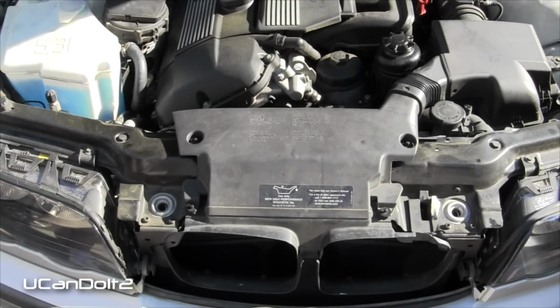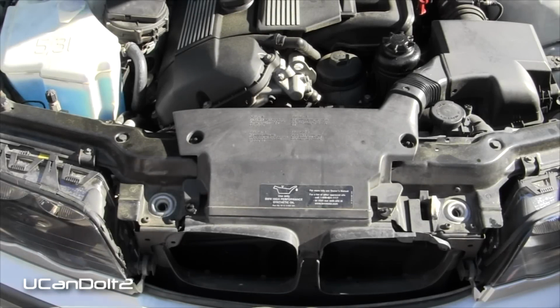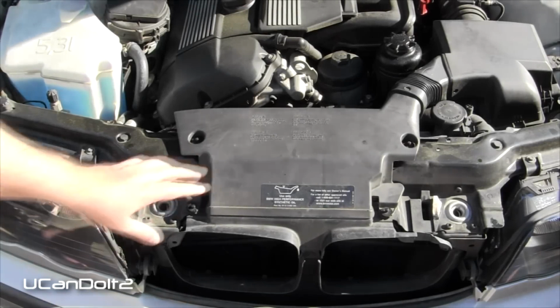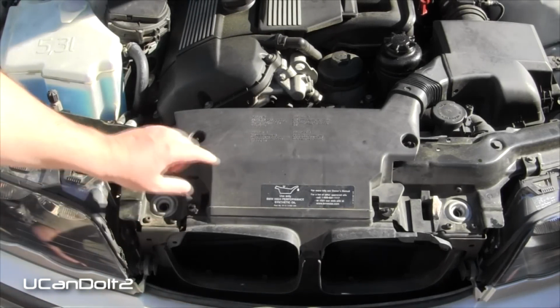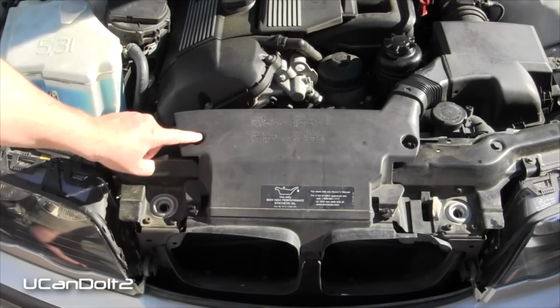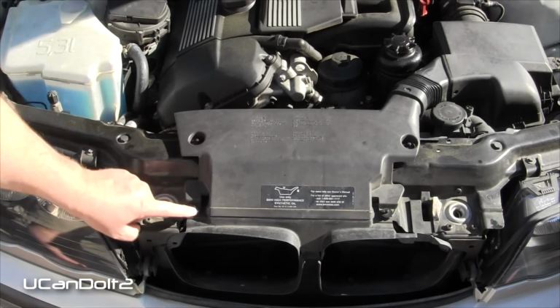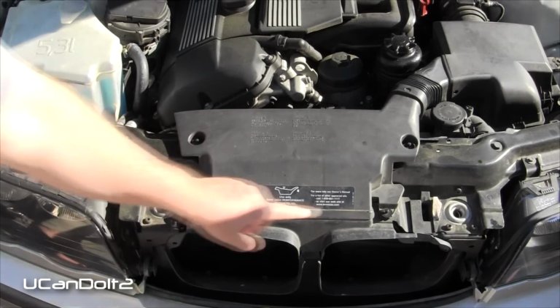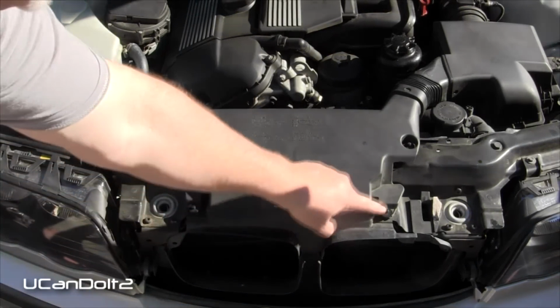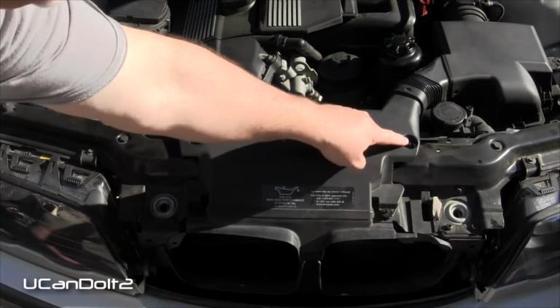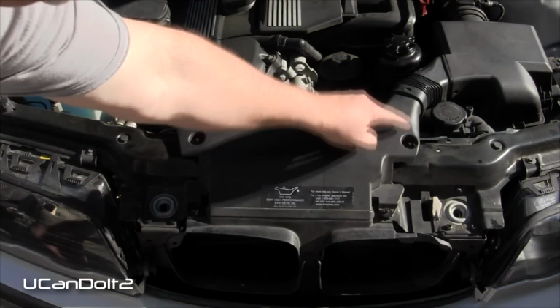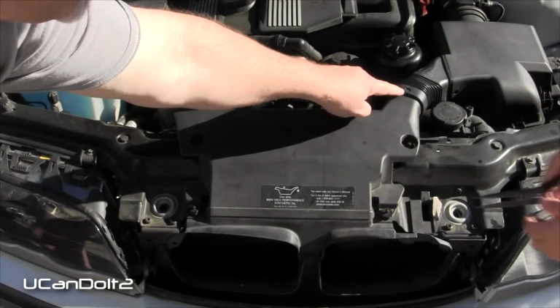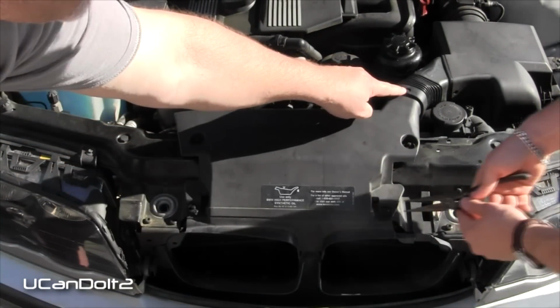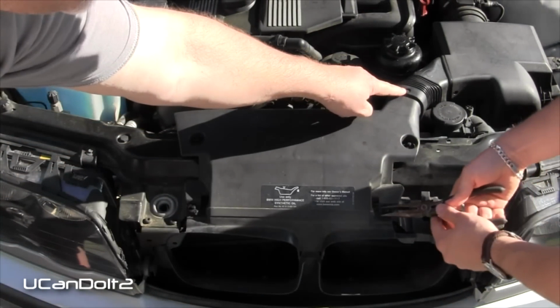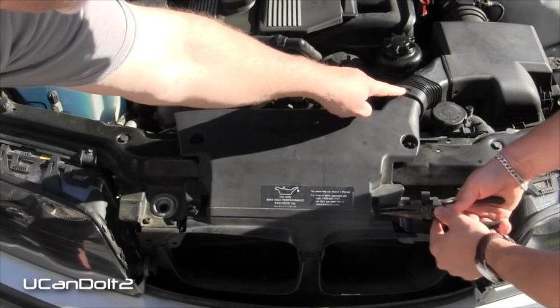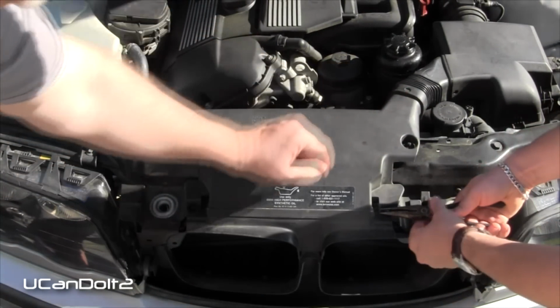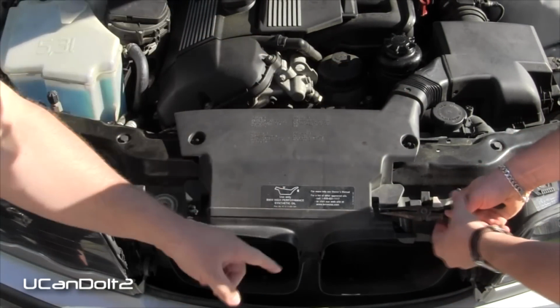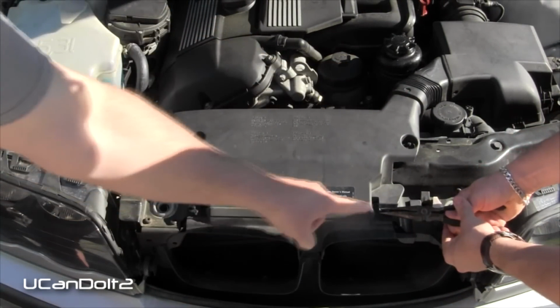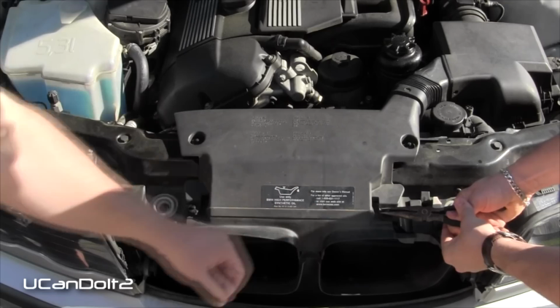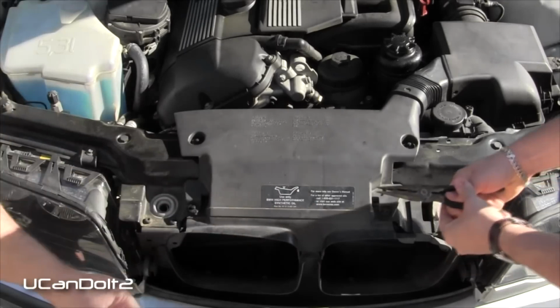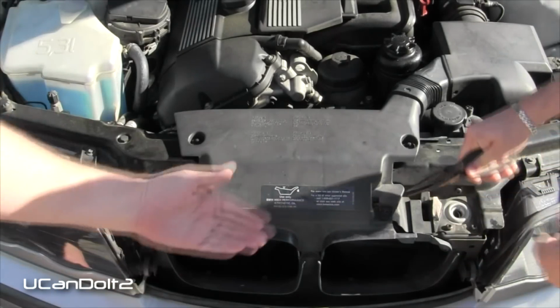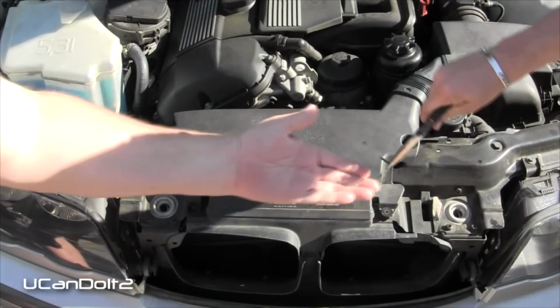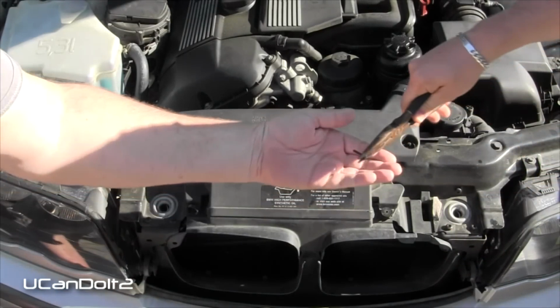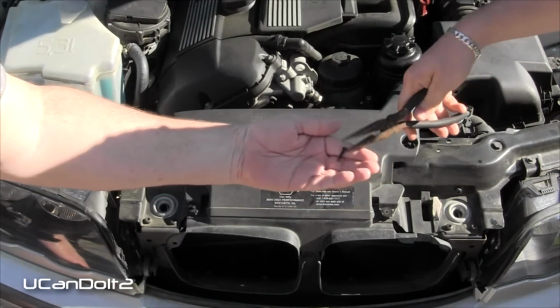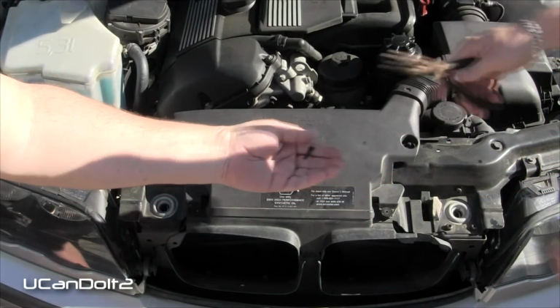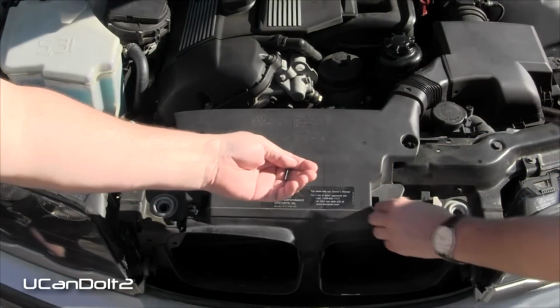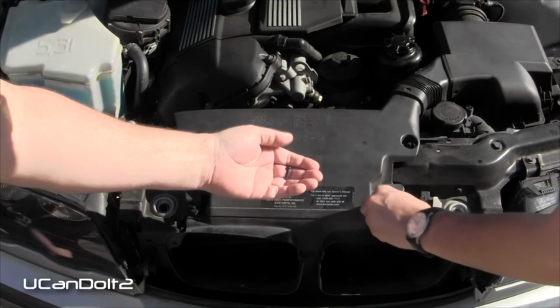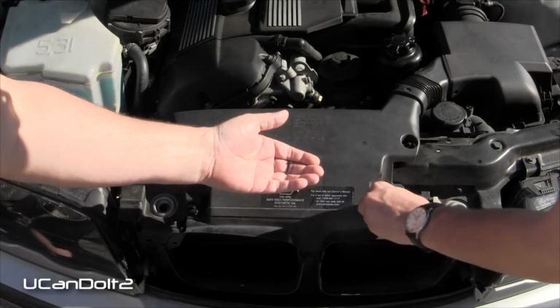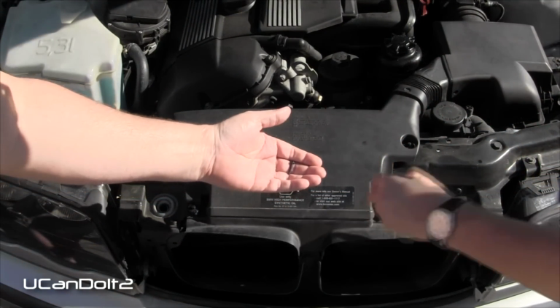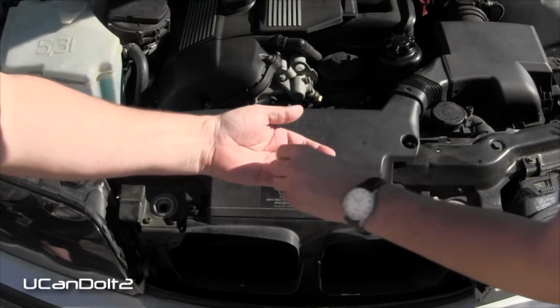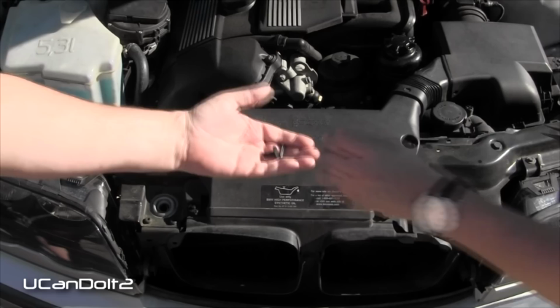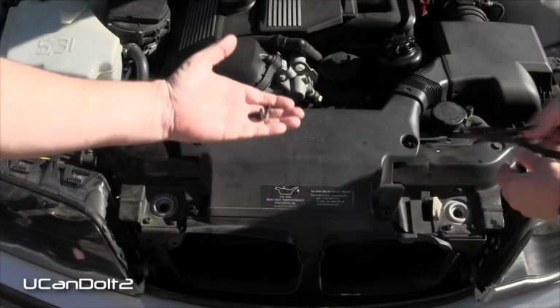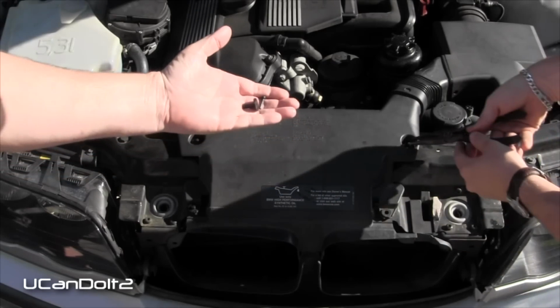To get this piece off there are four connection points here and then another connection point here. These little pieces here — you pull the center out and then the tab comes out.